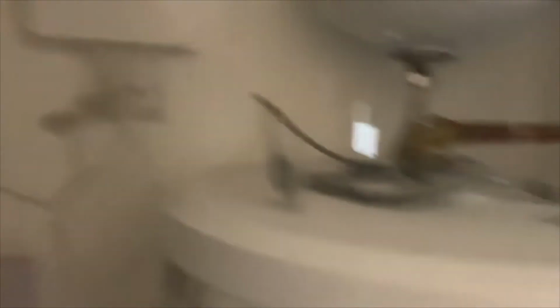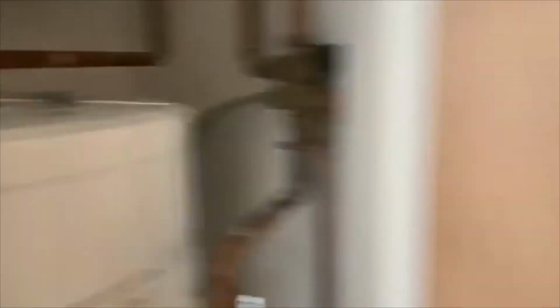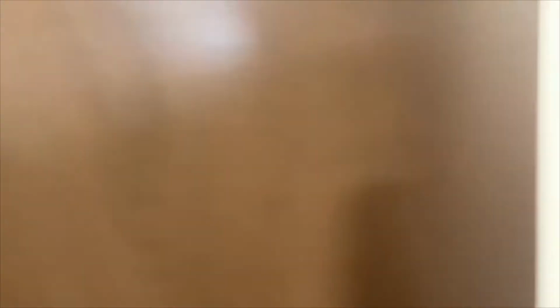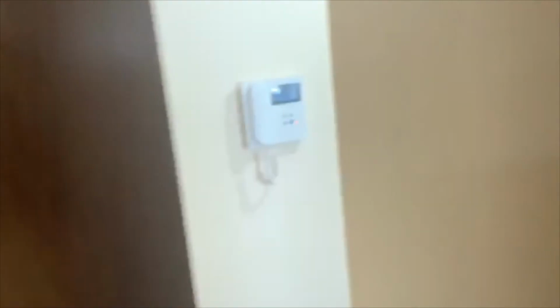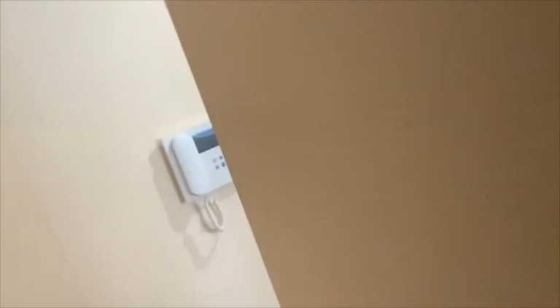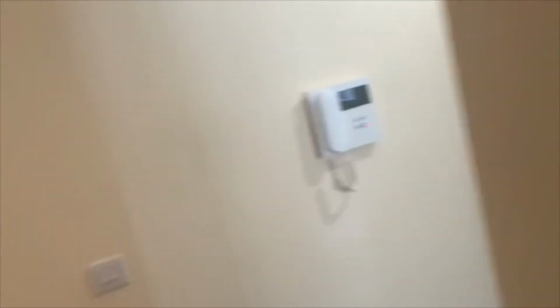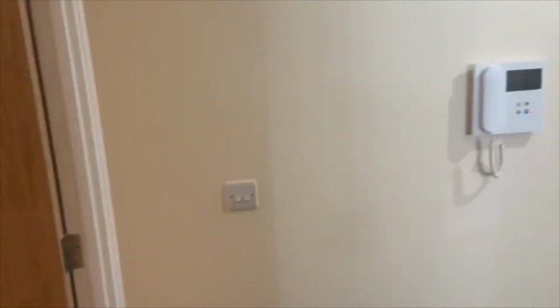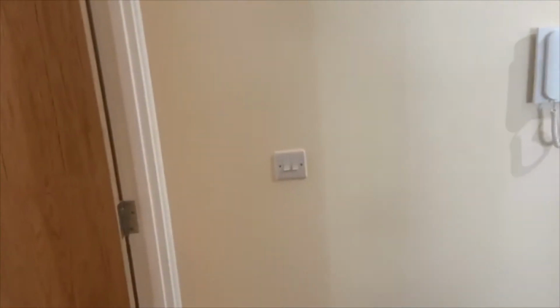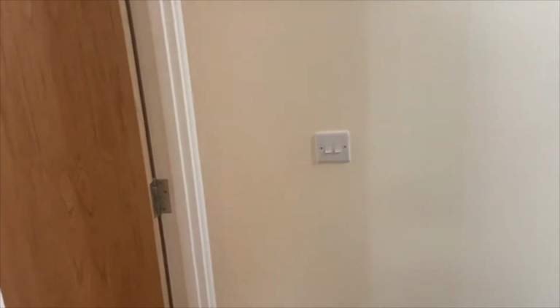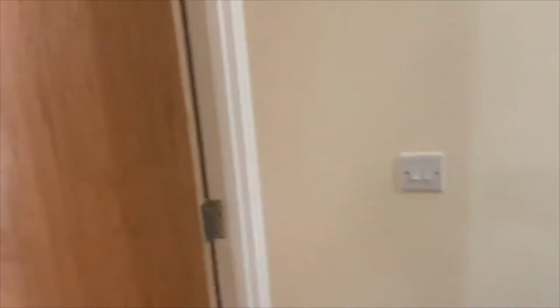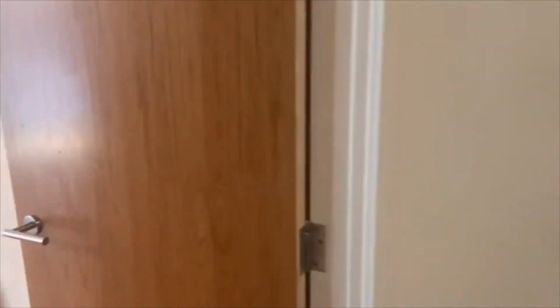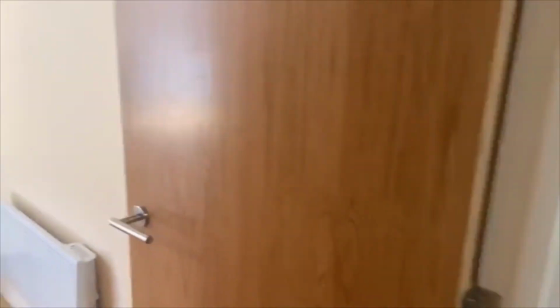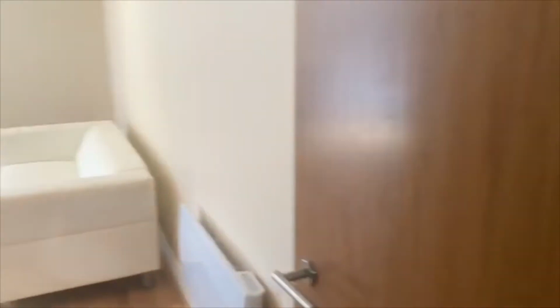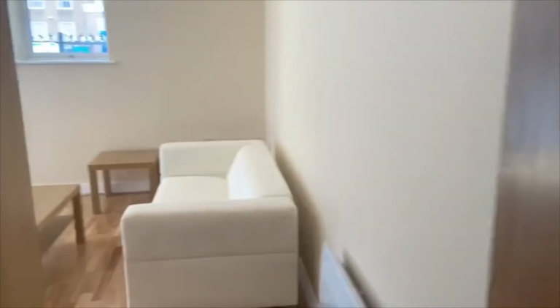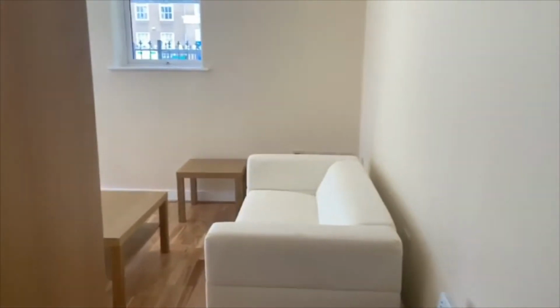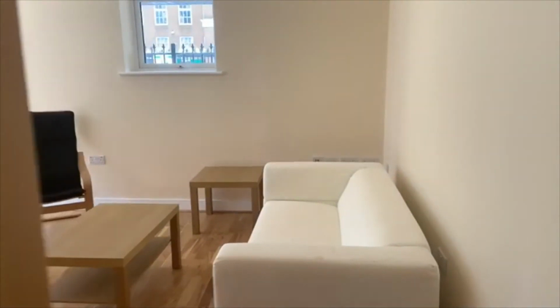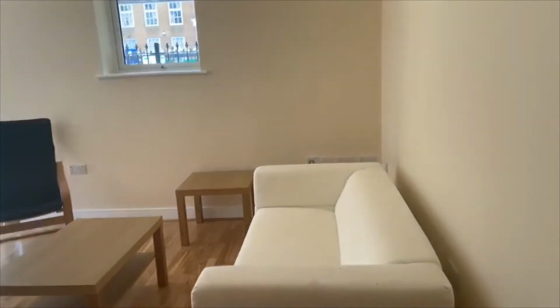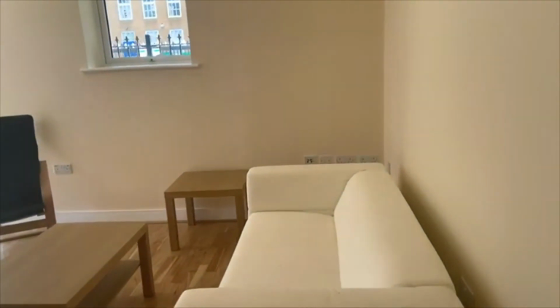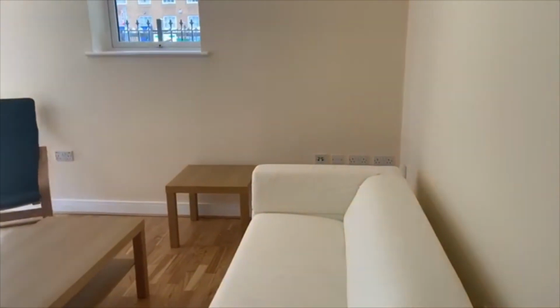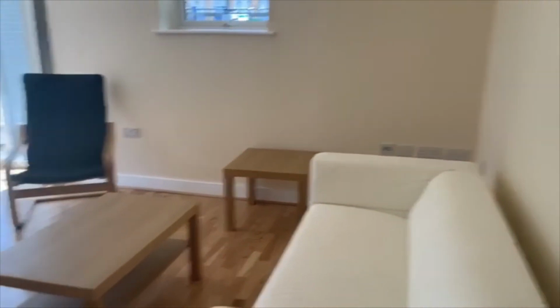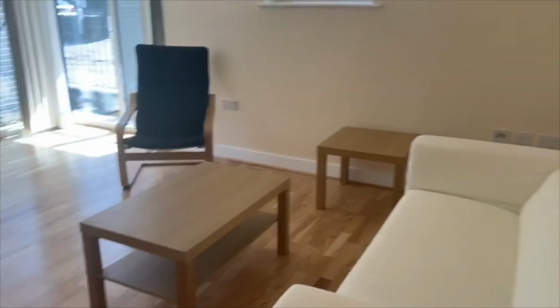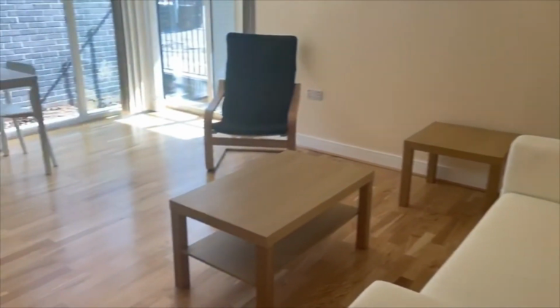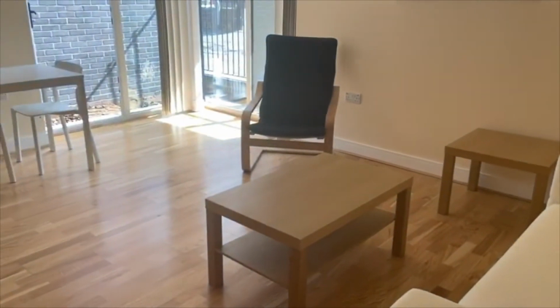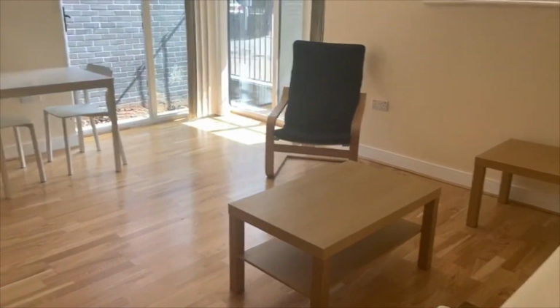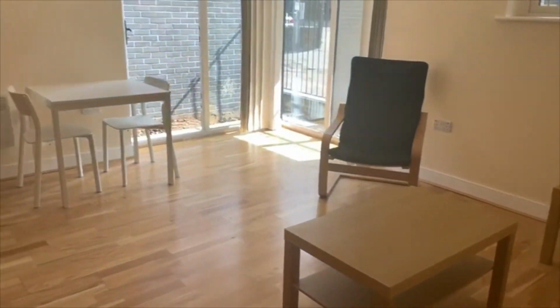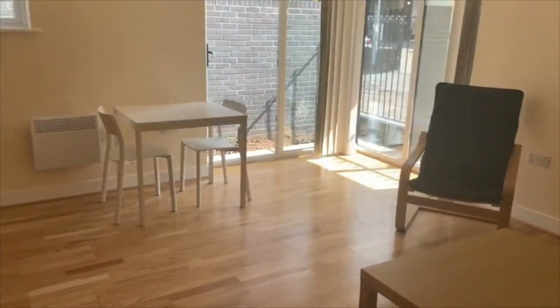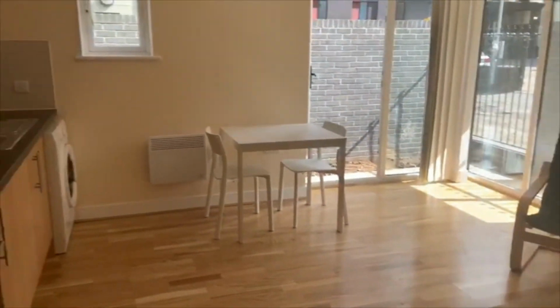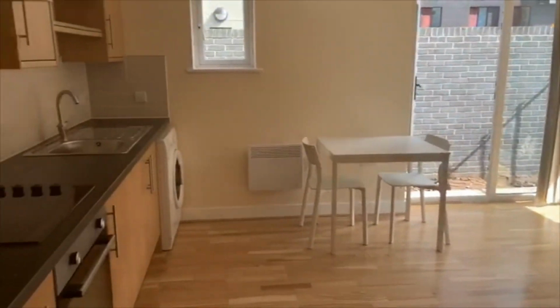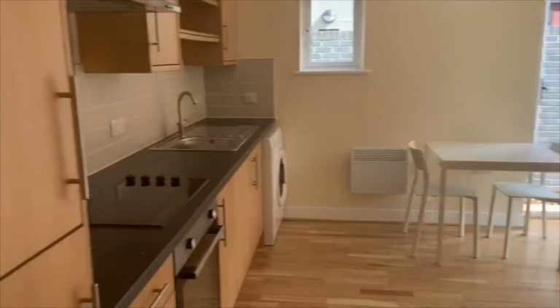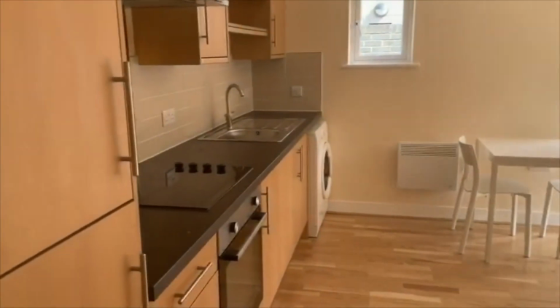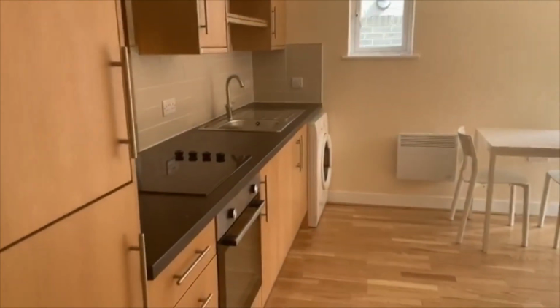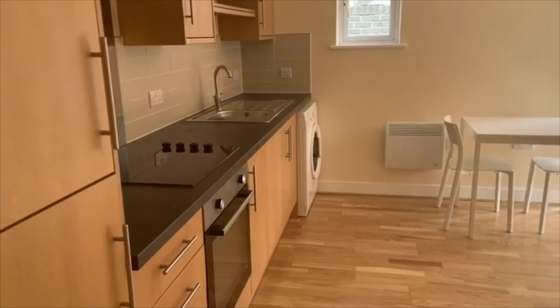That is number four Churchill Villas. If you've got any questions on this property, please get in touch with Jeffrey Ross and myself, or one of the team will be delighted to help you. Thanks for watching.